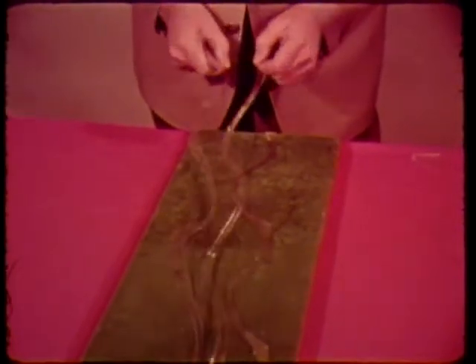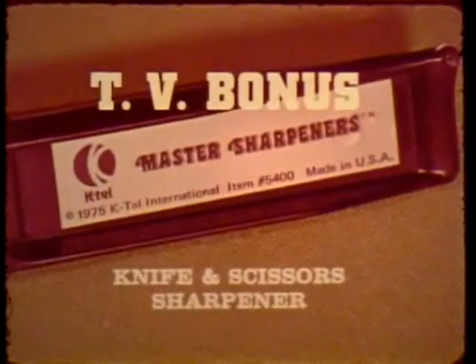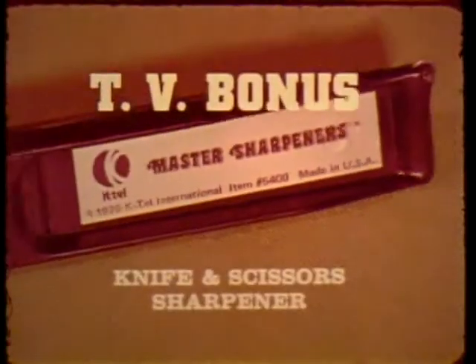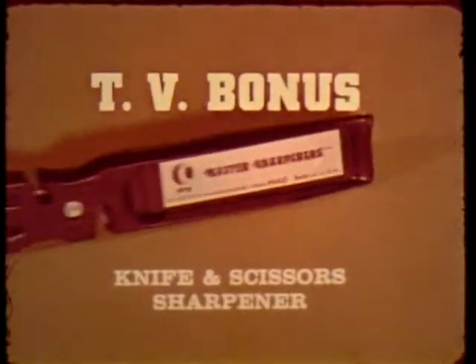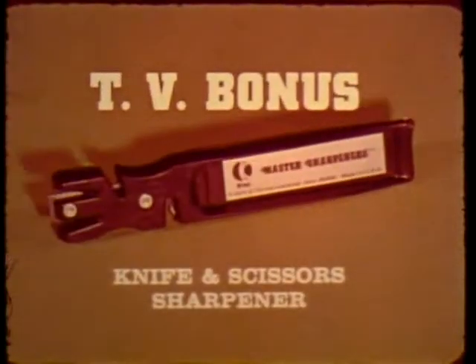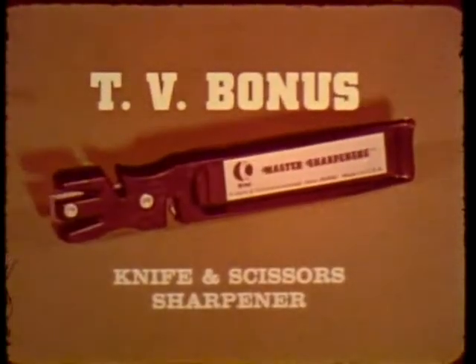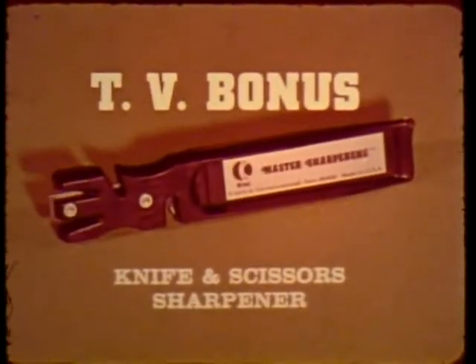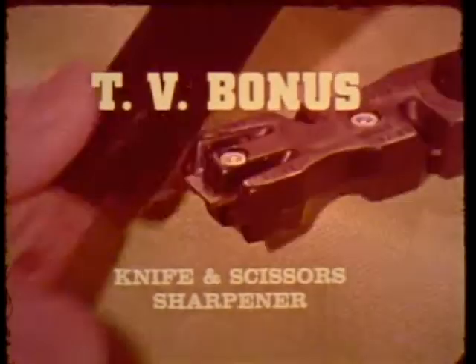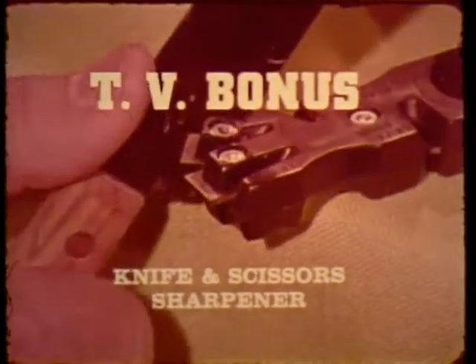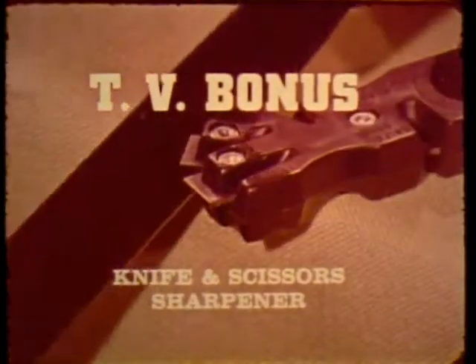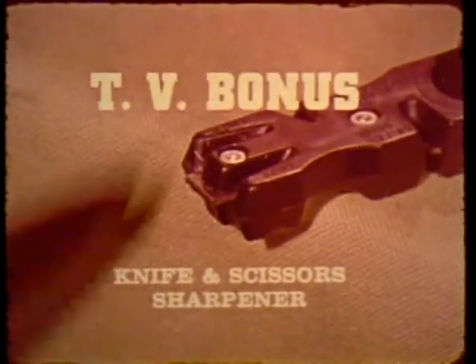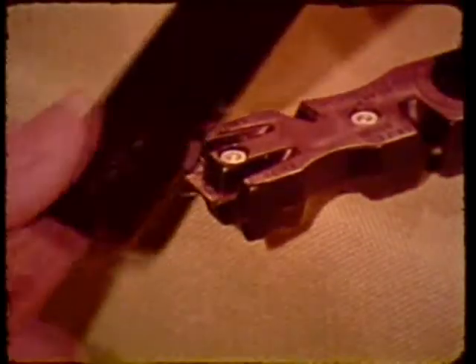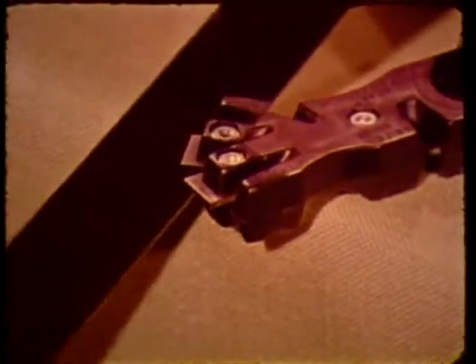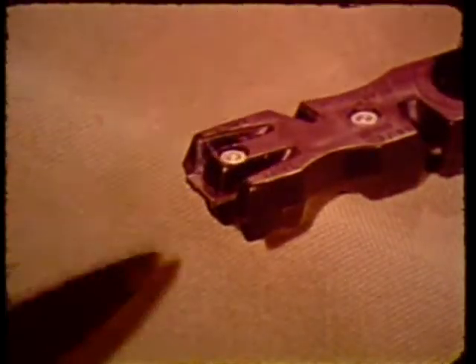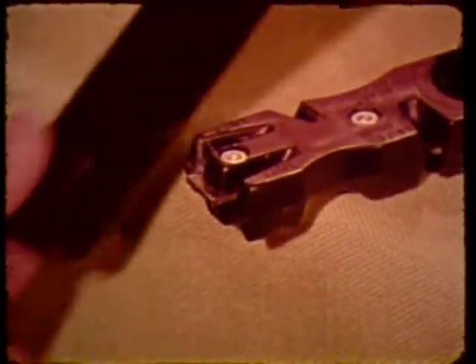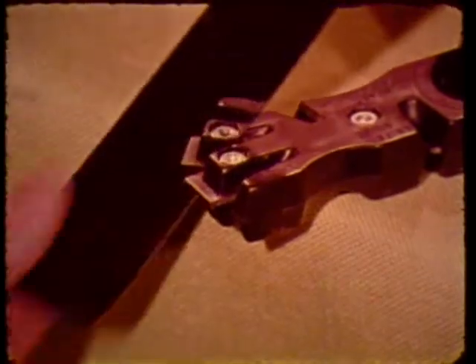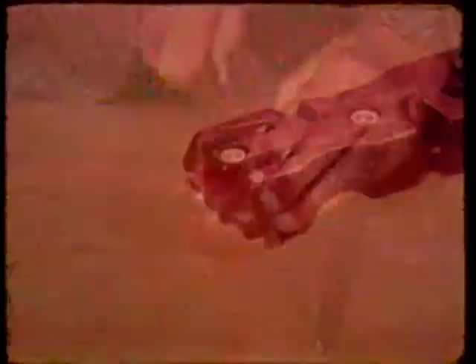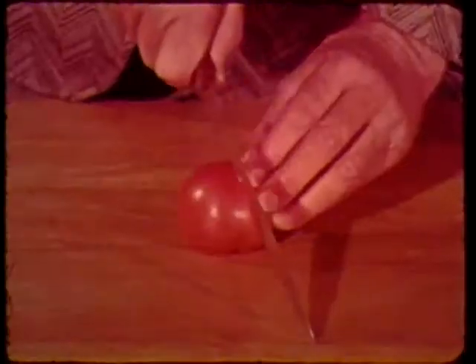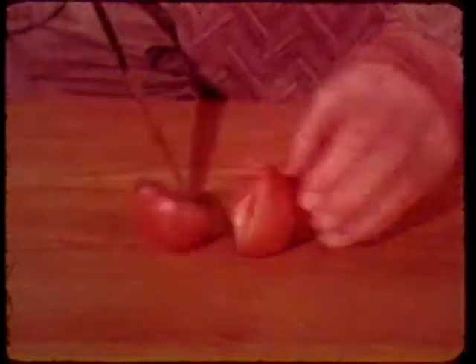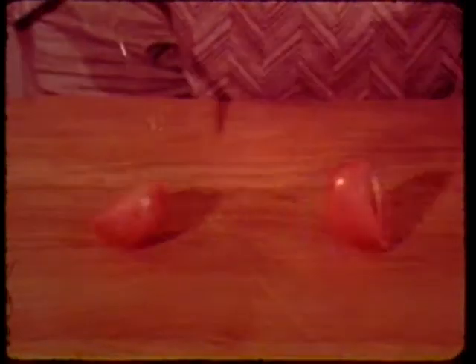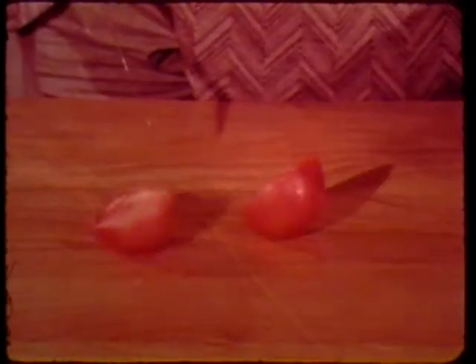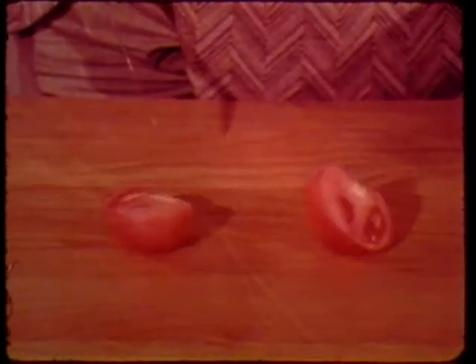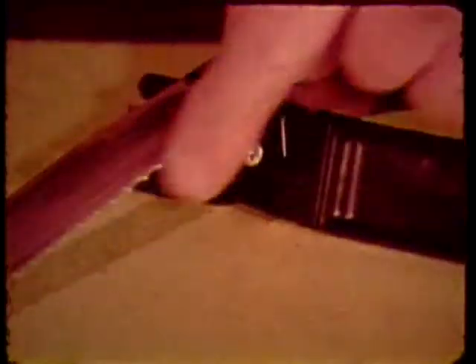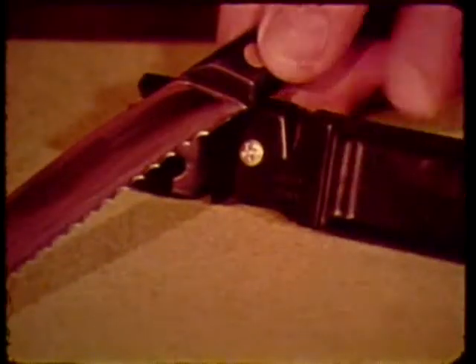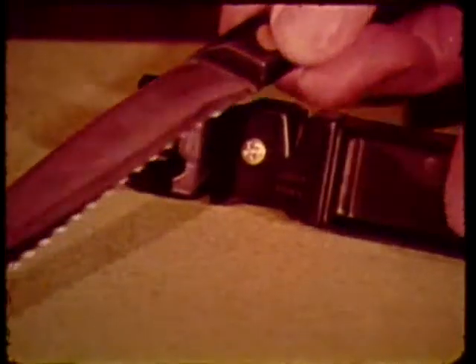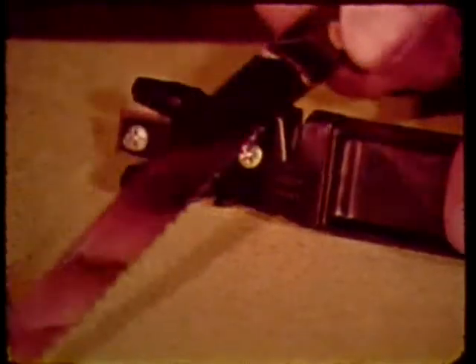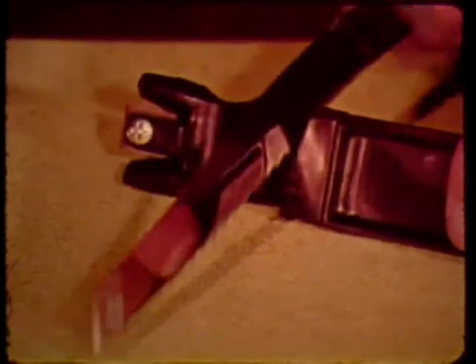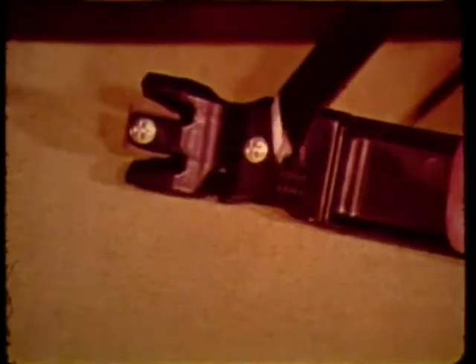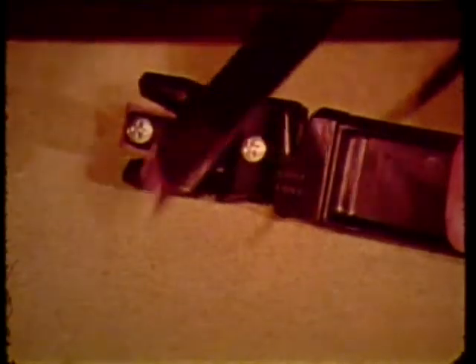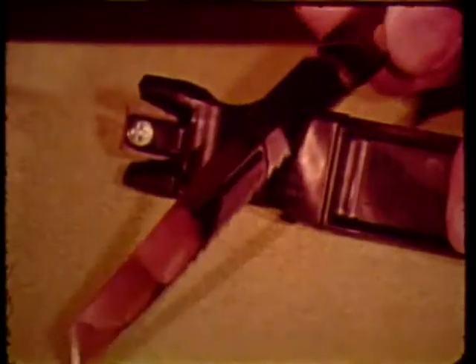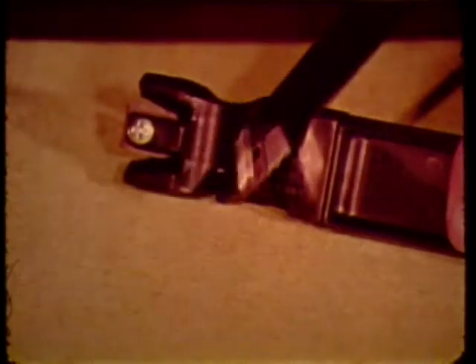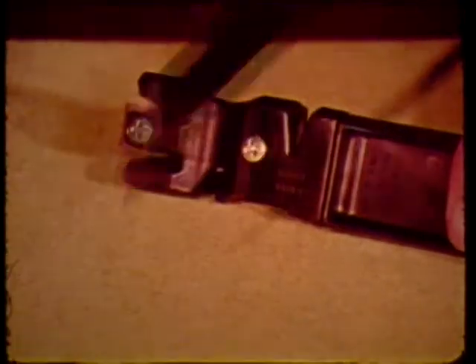Buy now and you also receive a select tool. It sharpens your knives in the patented knife guide. No more dull knives.